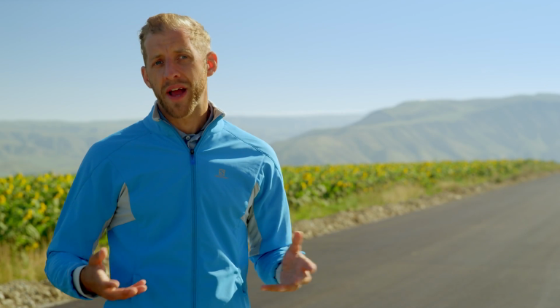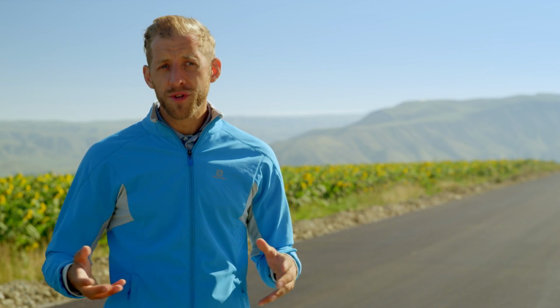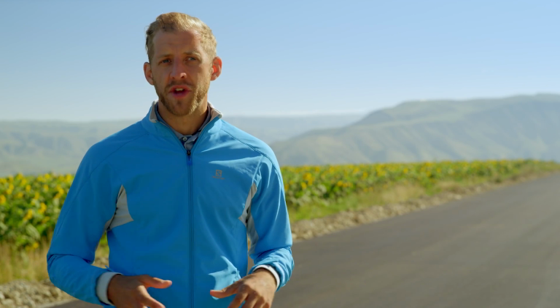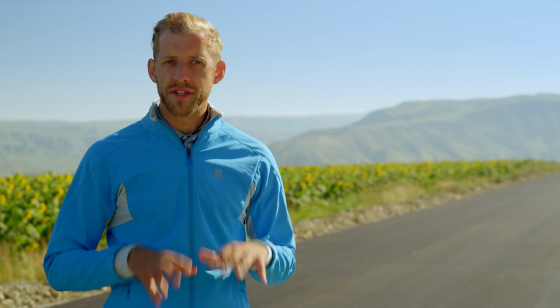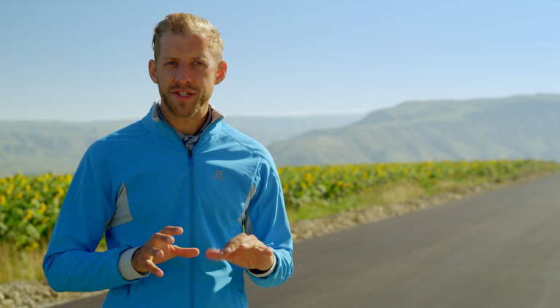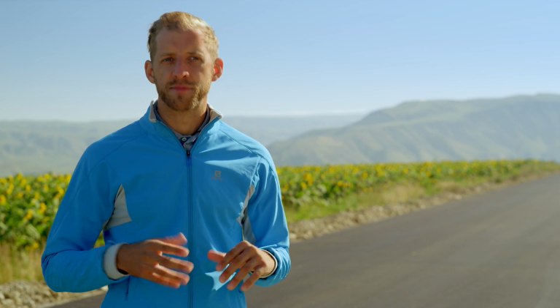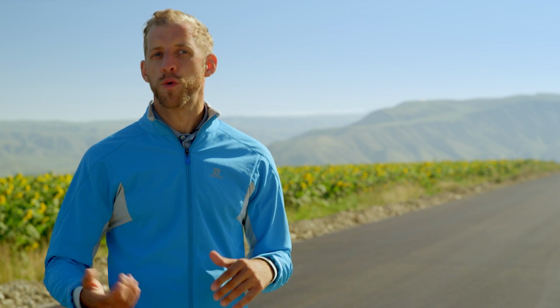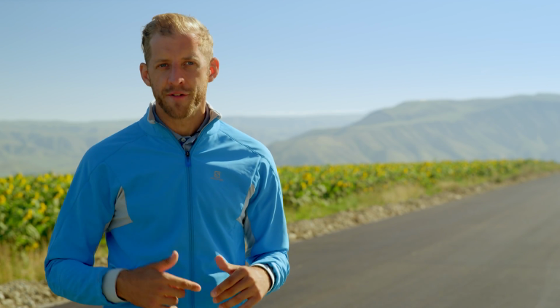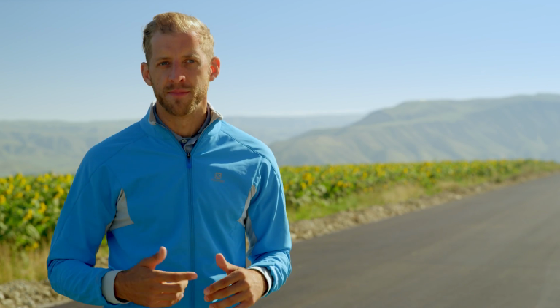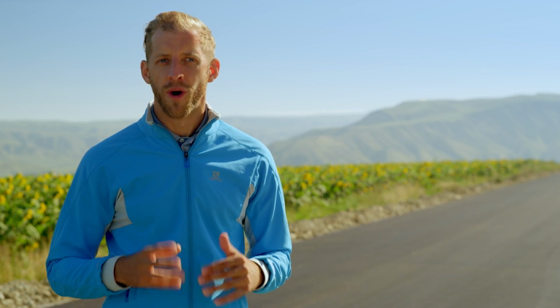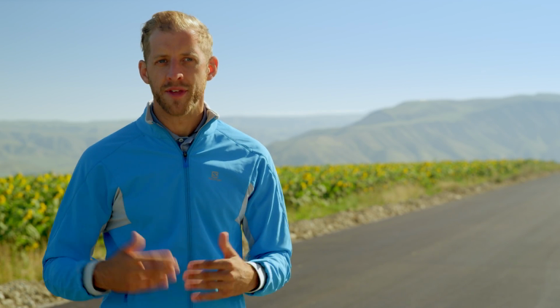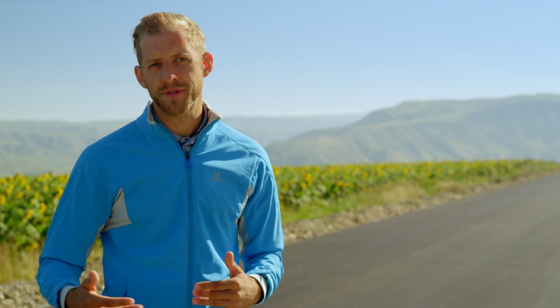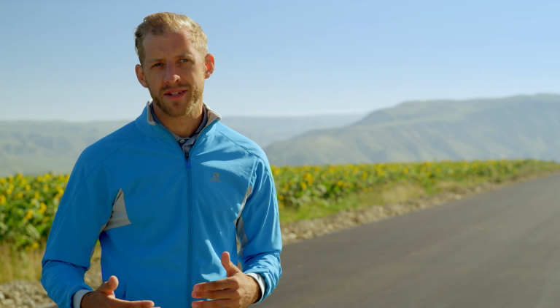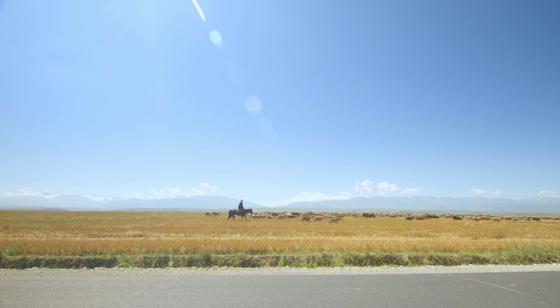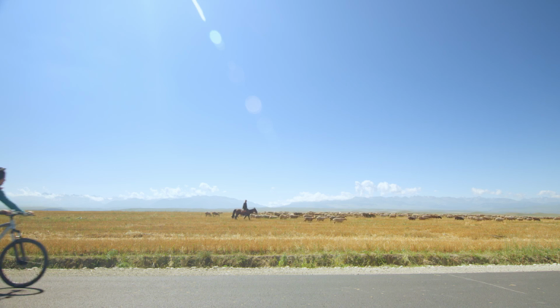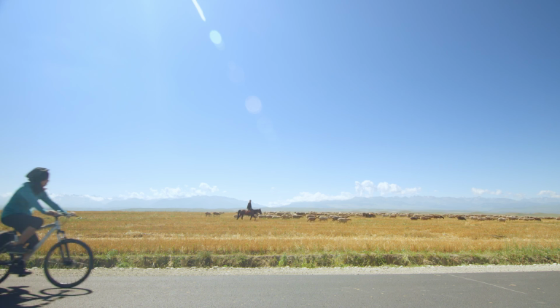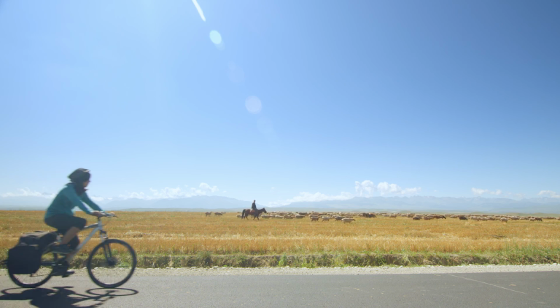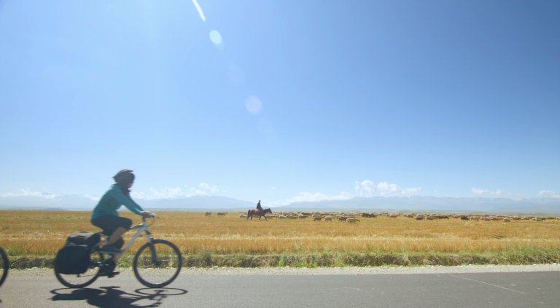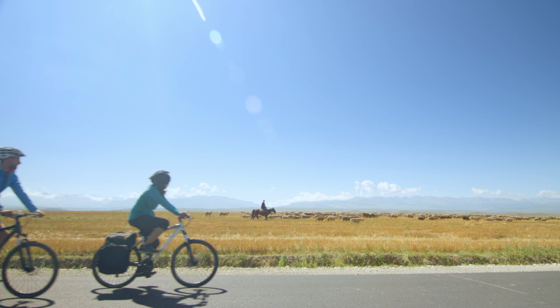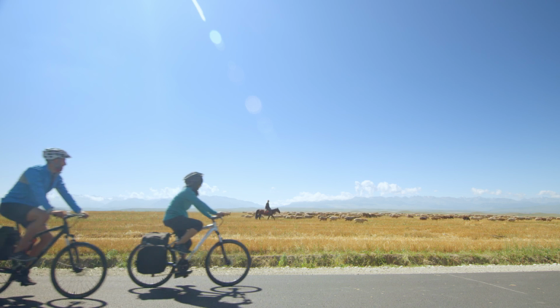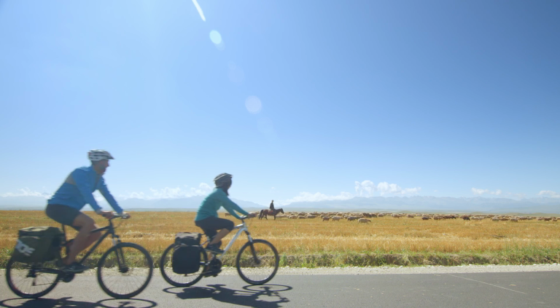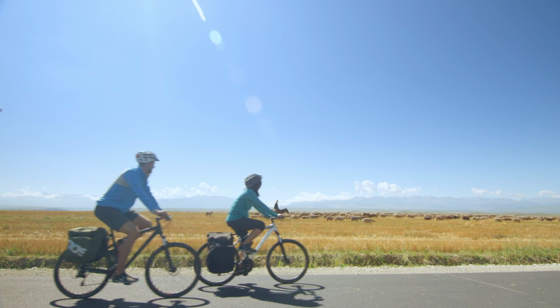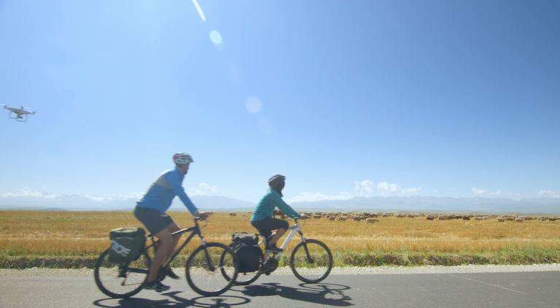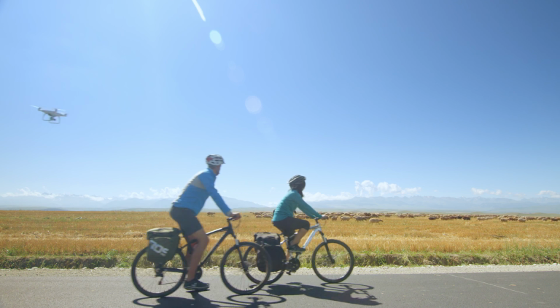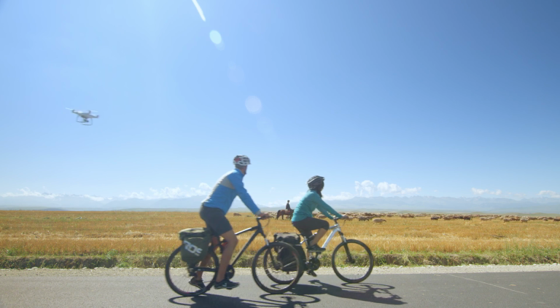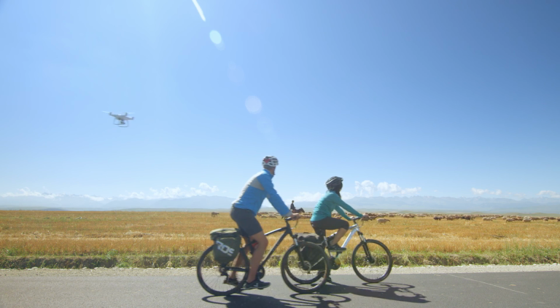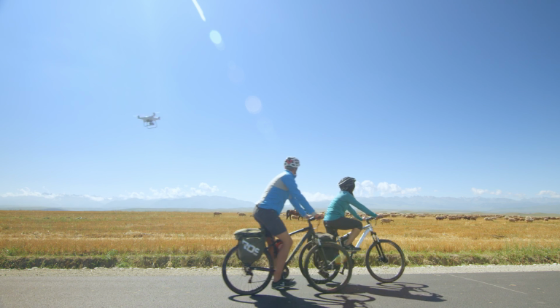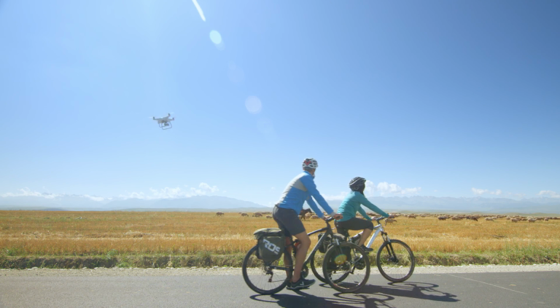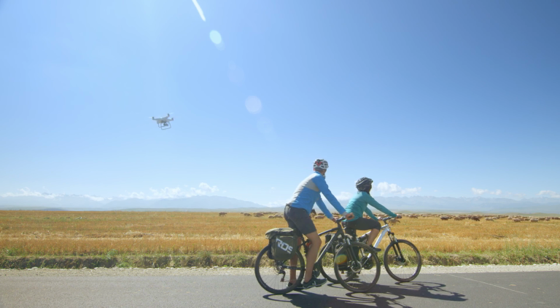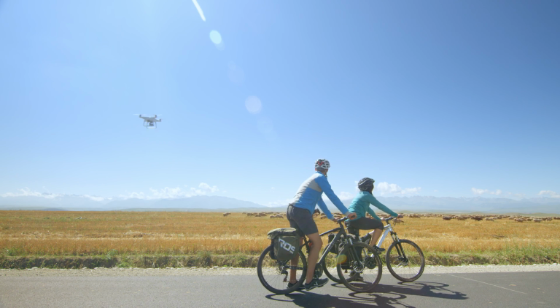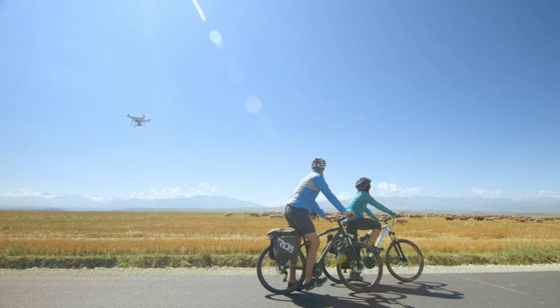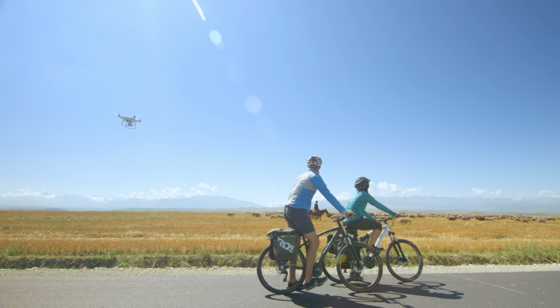ActiveTrack also tracks the distance between the Phantom 4 and the subject. So if it walks away, the Phantom will follow, and if it walks towards the Phantom, it will fly backwards.